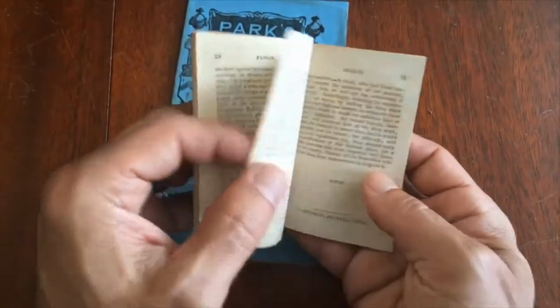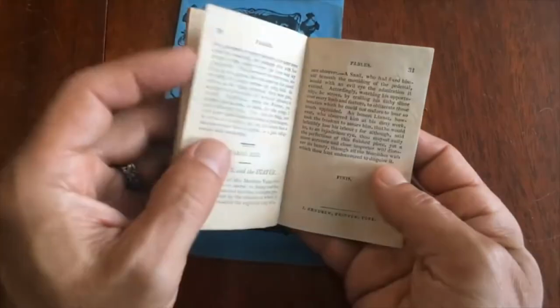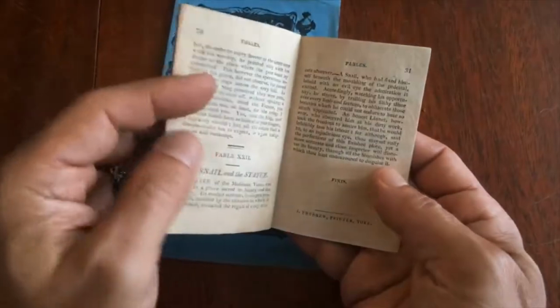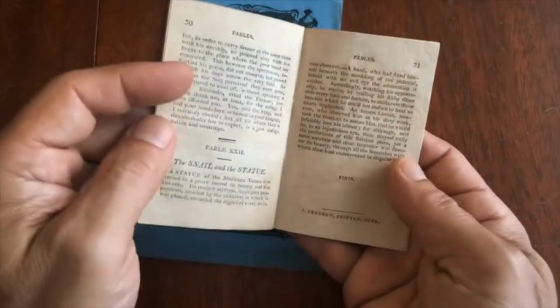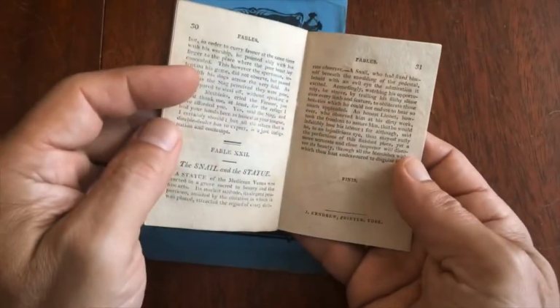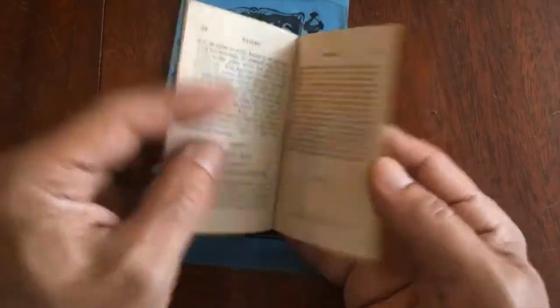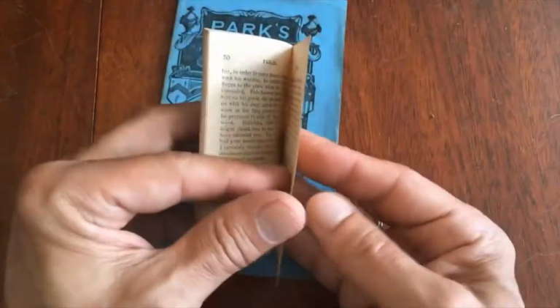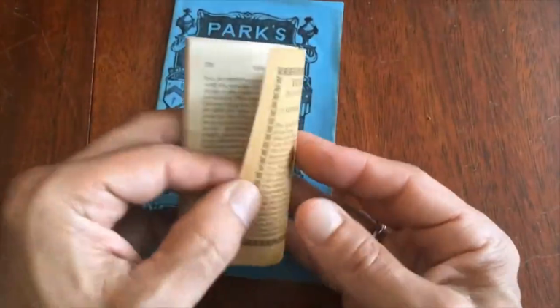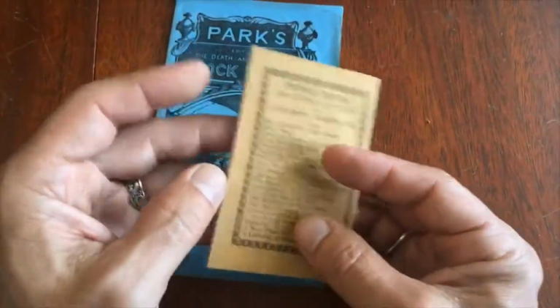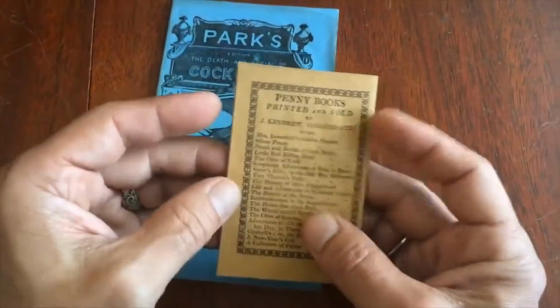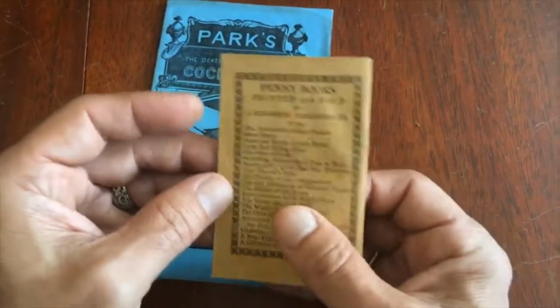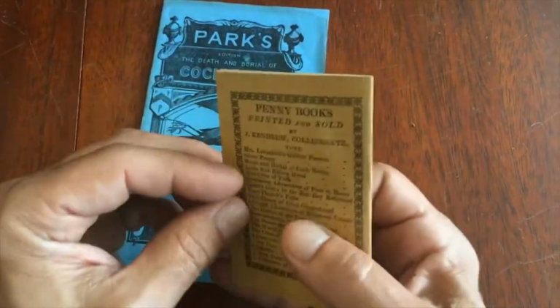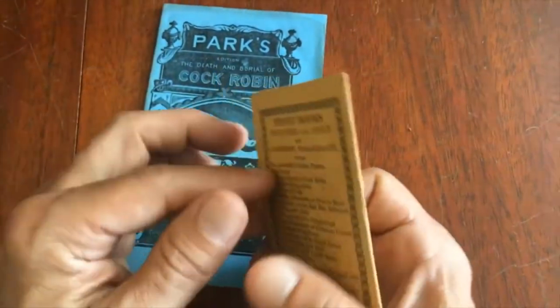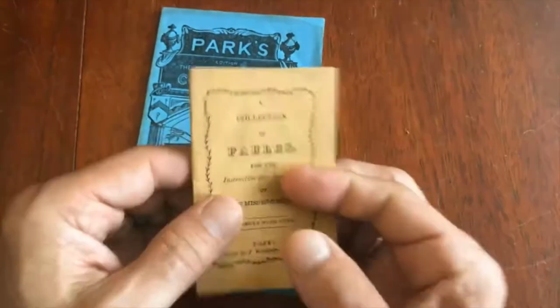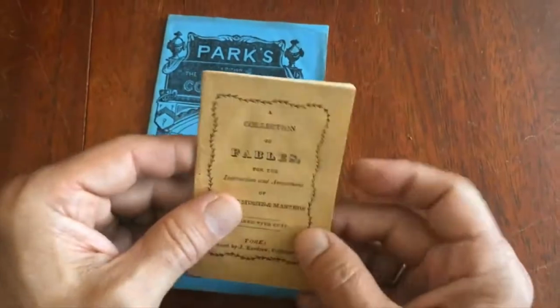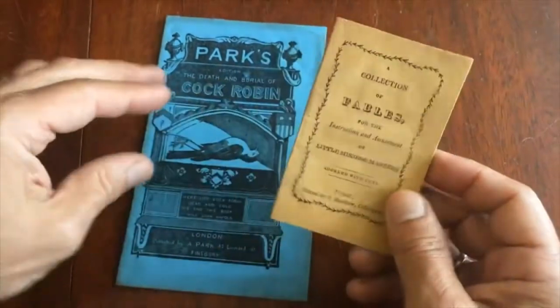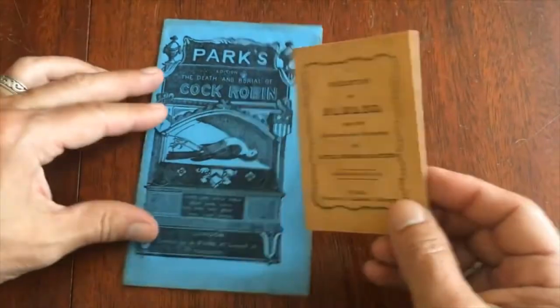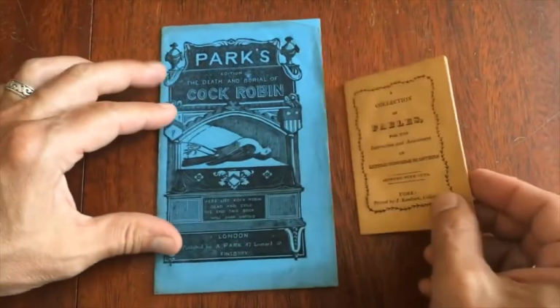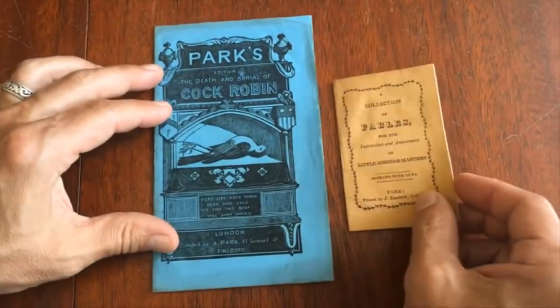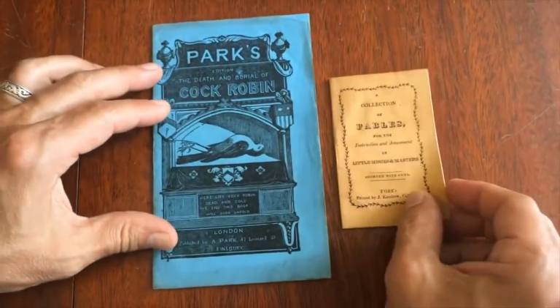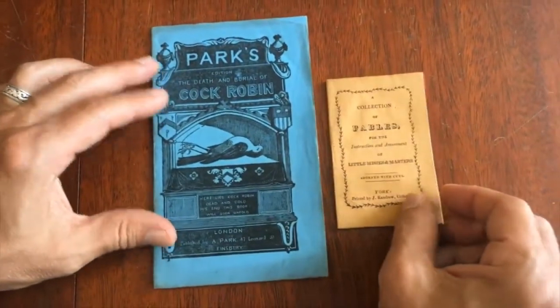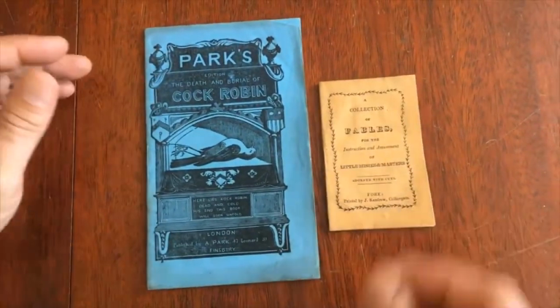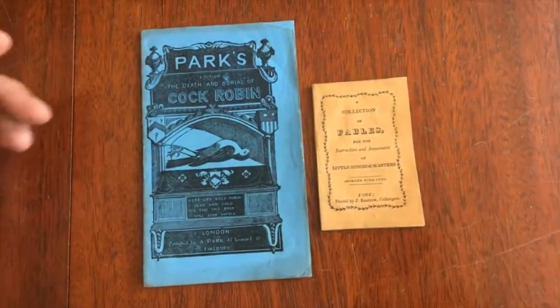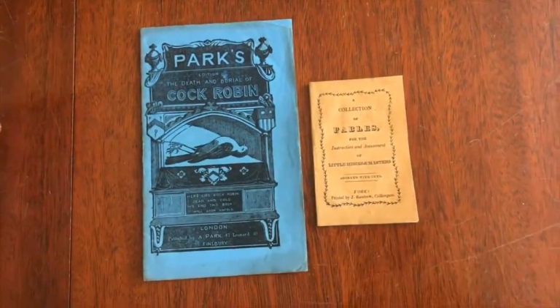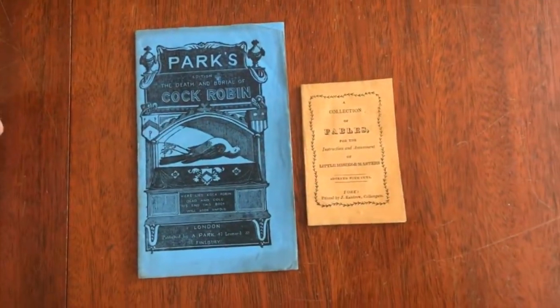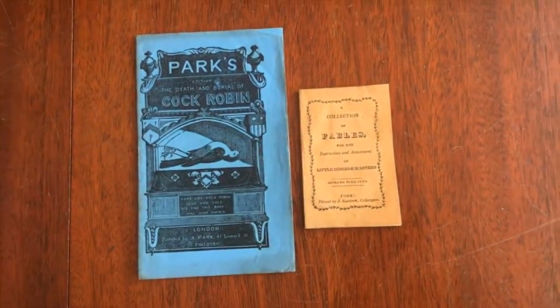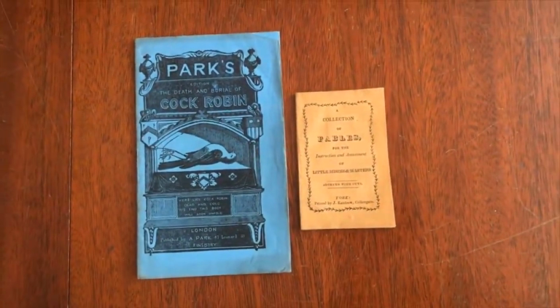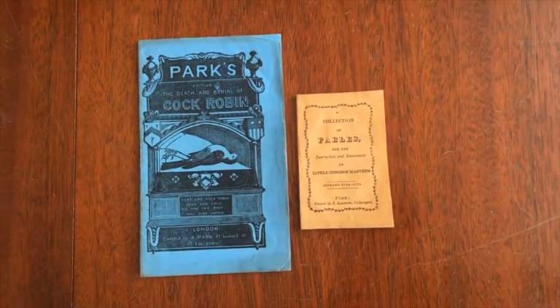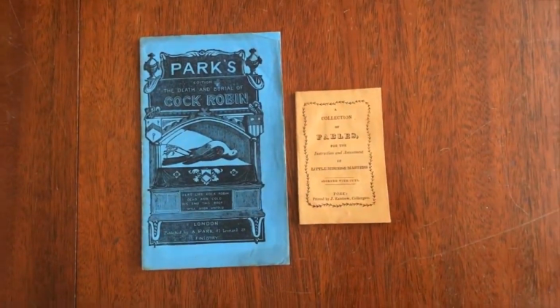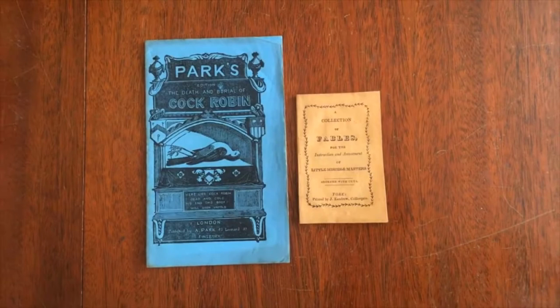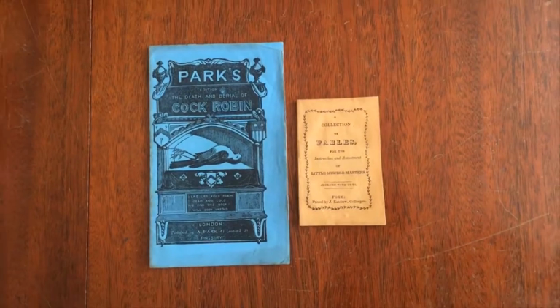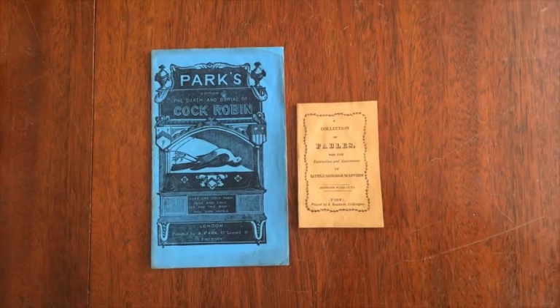Very nice. And so, this pair of juveniles' chapbooks is available now online from me, Brian DeMambro.